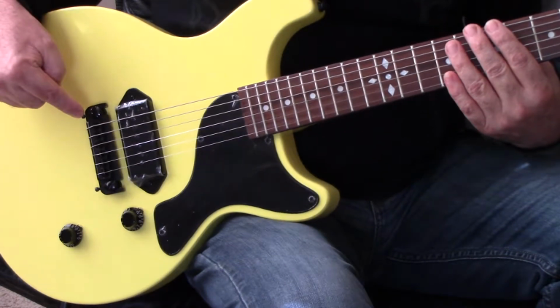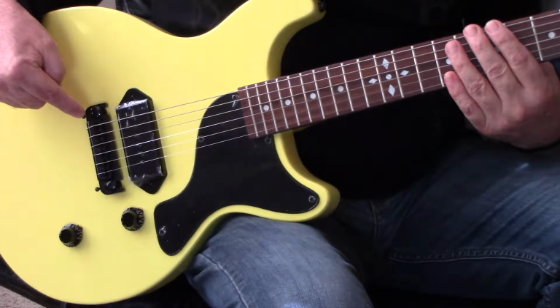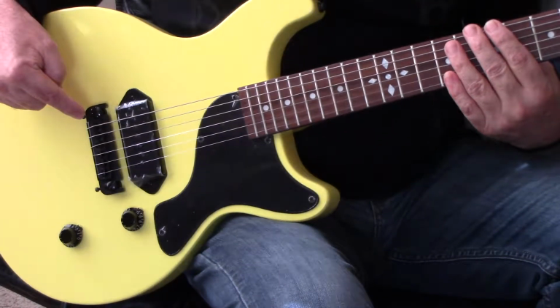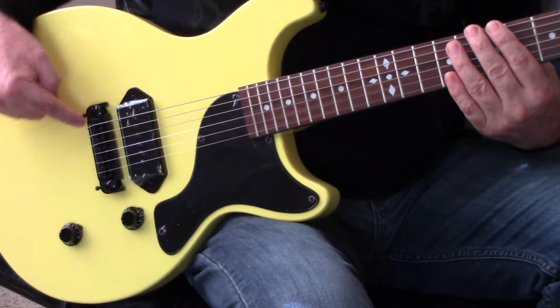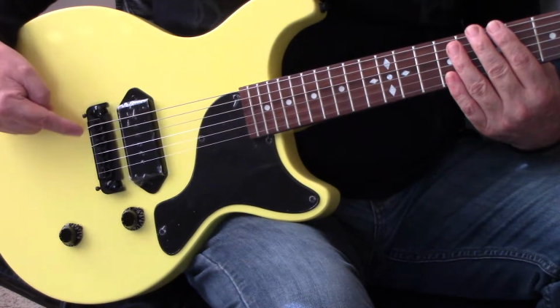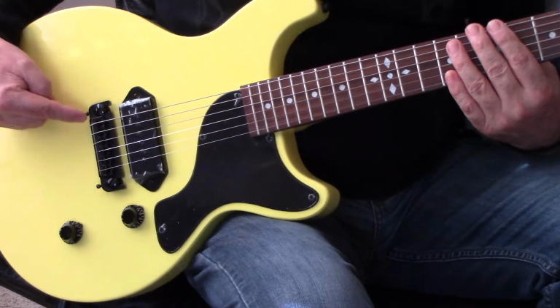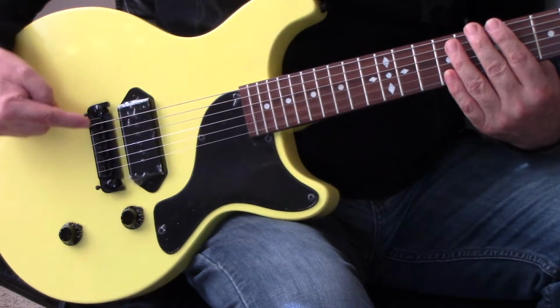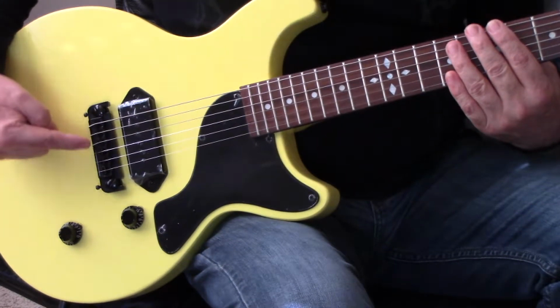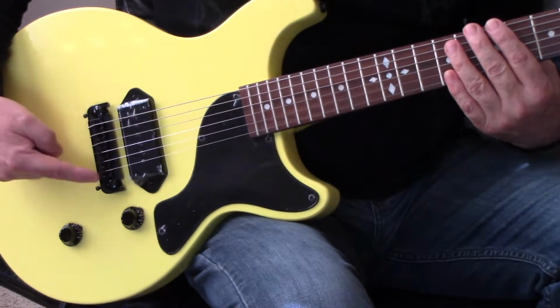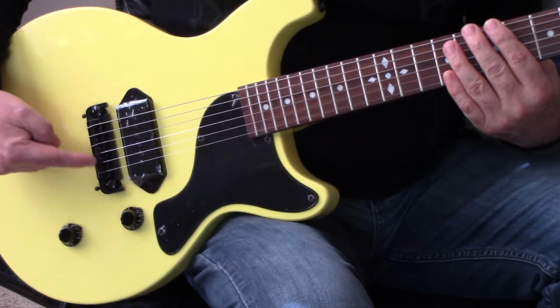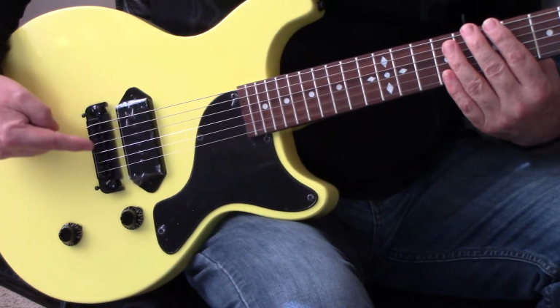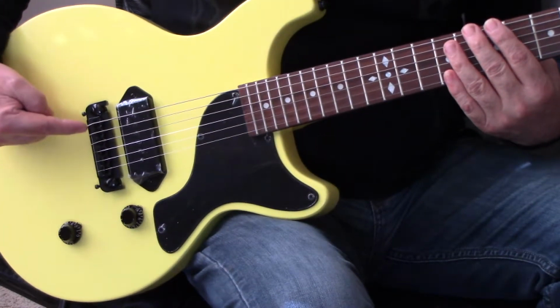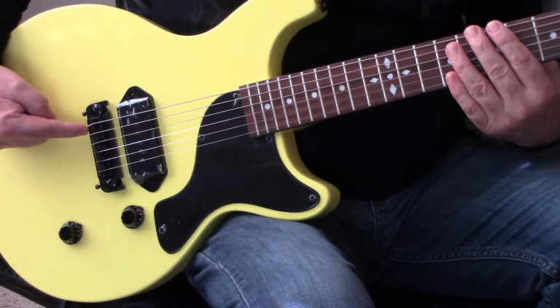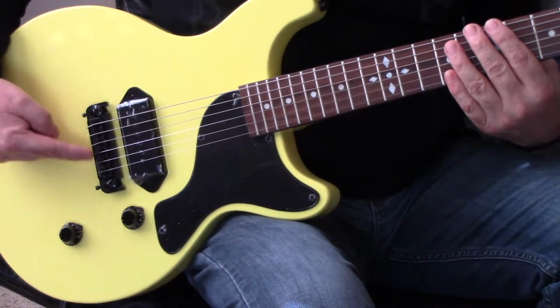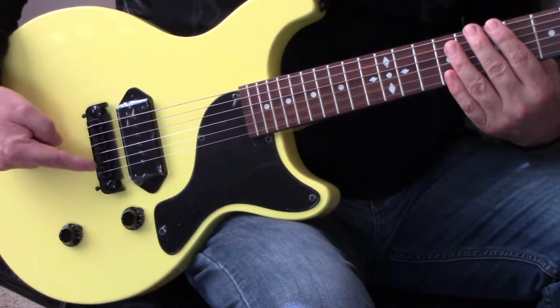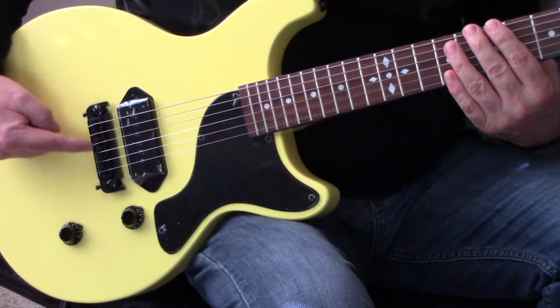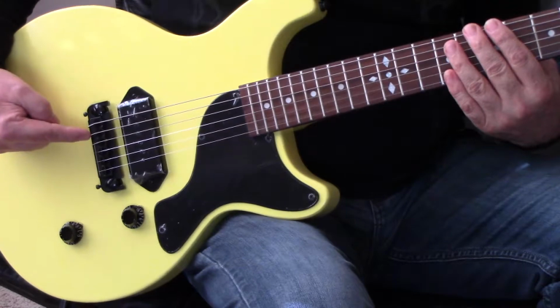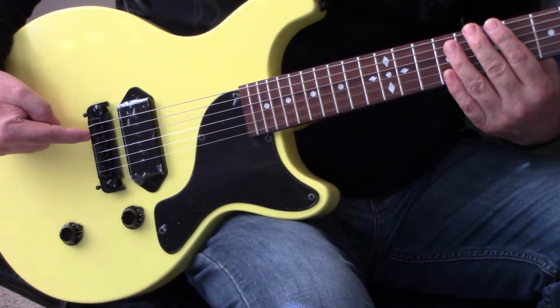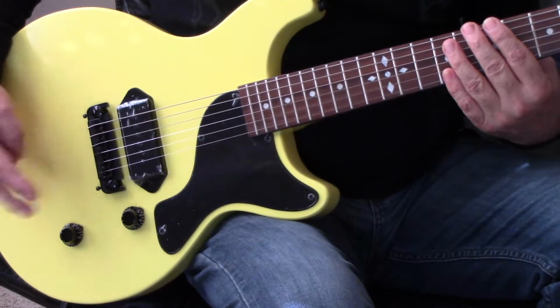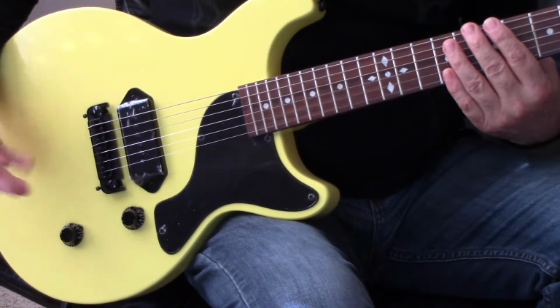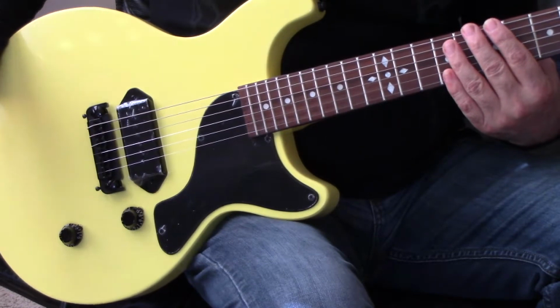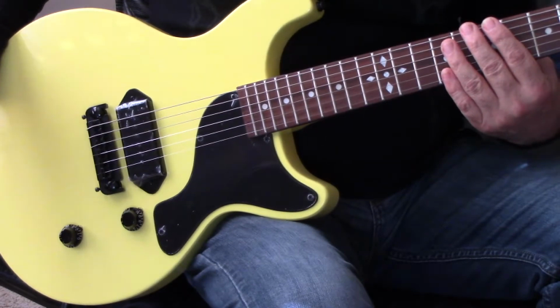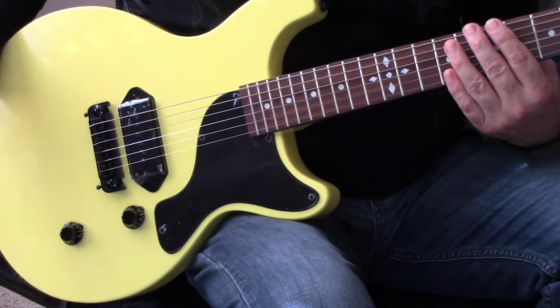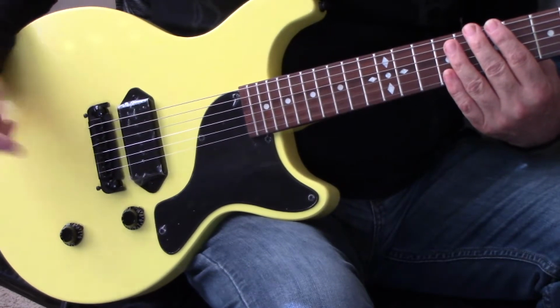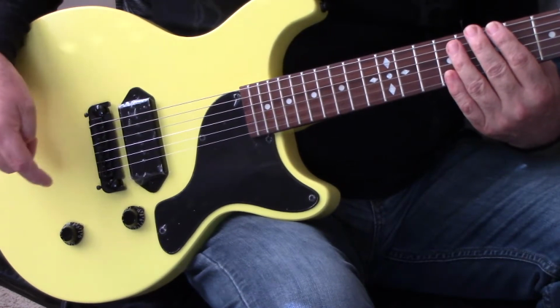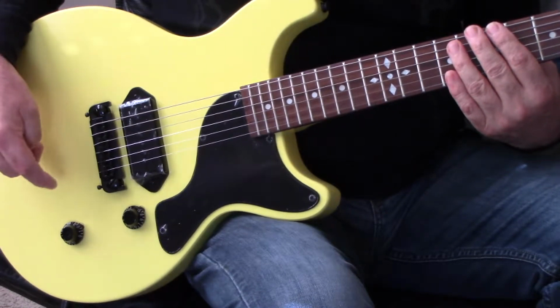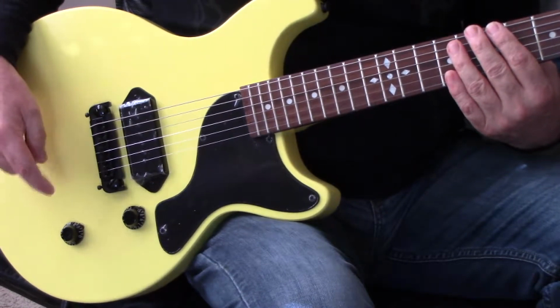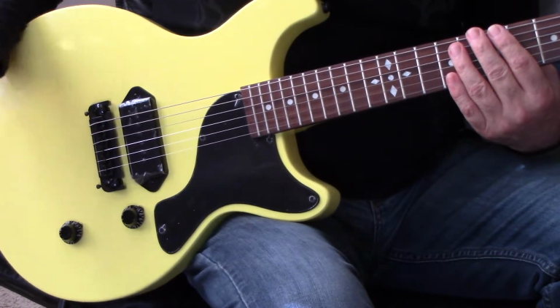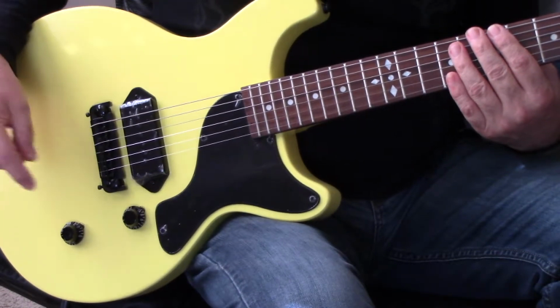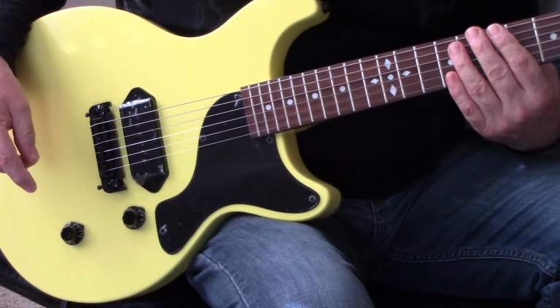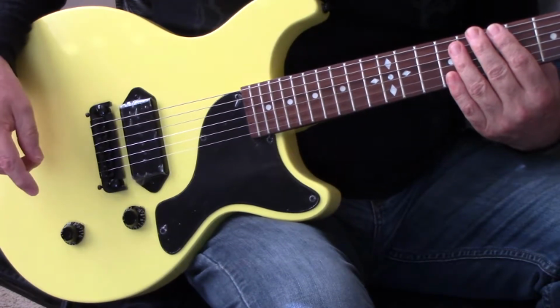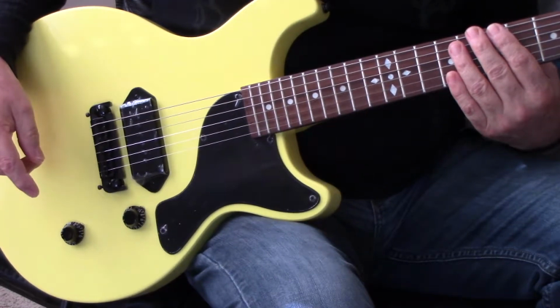Leo Kwan style bridge. You can adjust the saddles. Gives you a little bit of intonation that a wraparound is not going to give you.